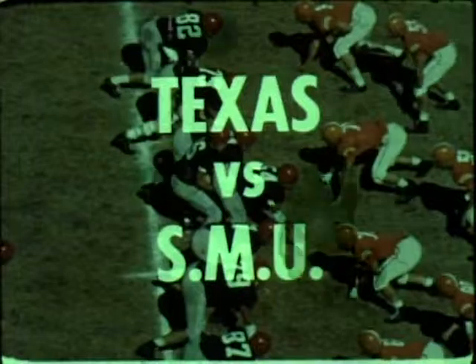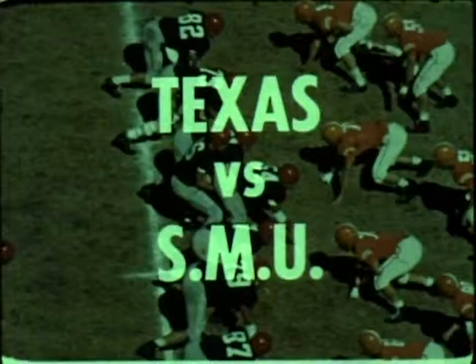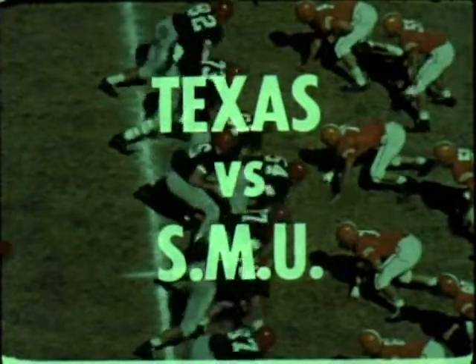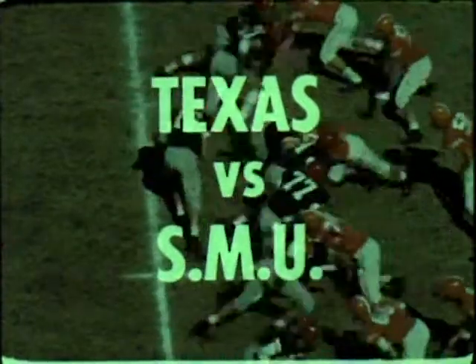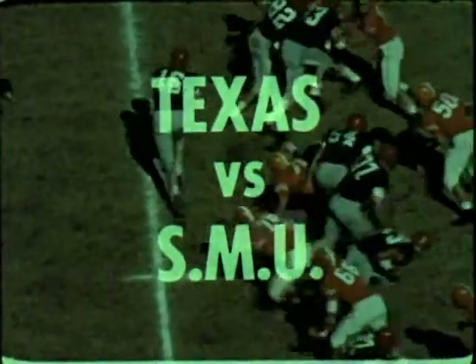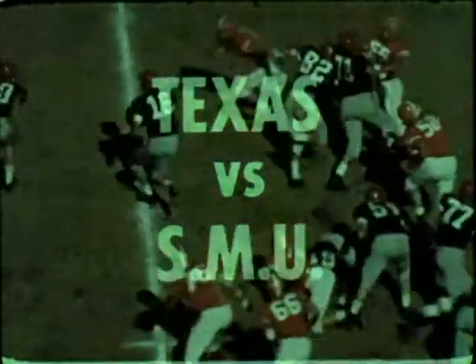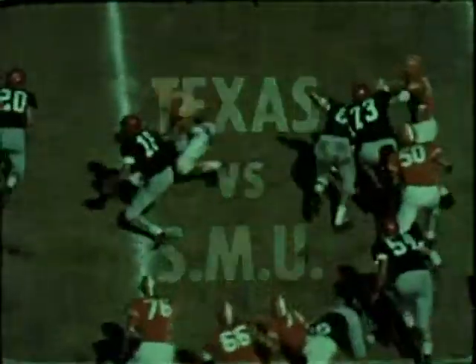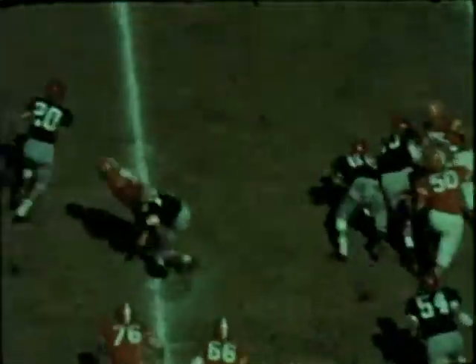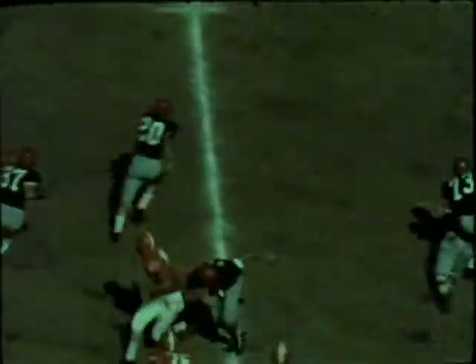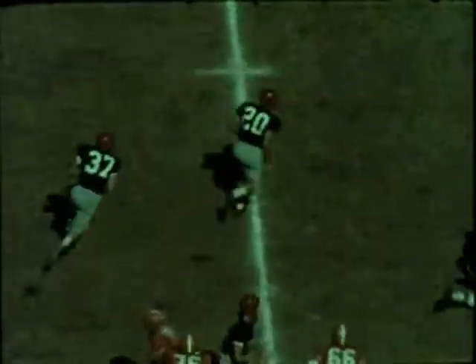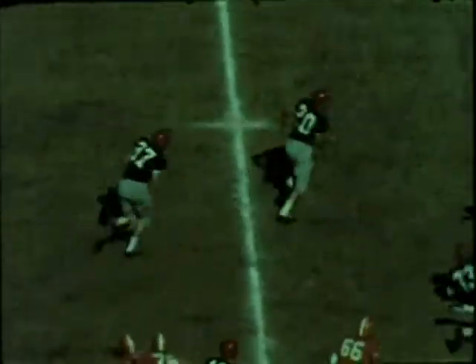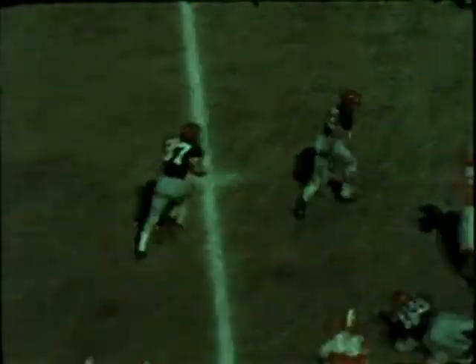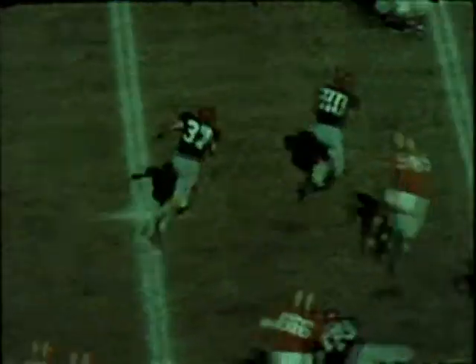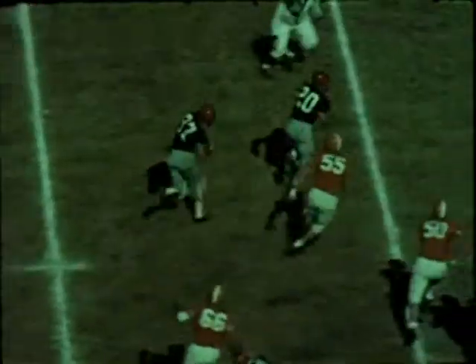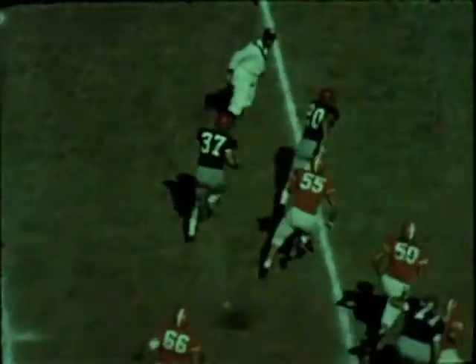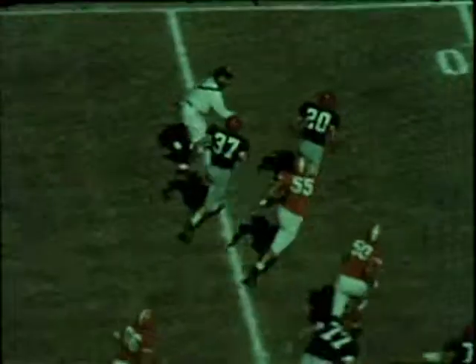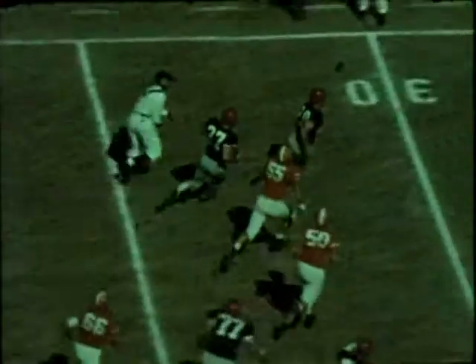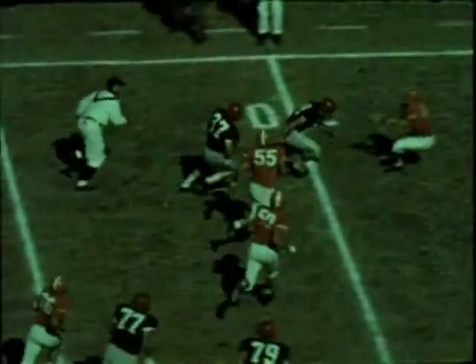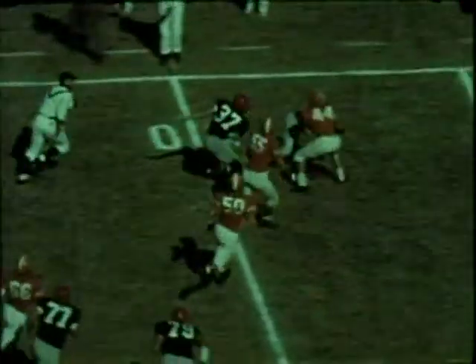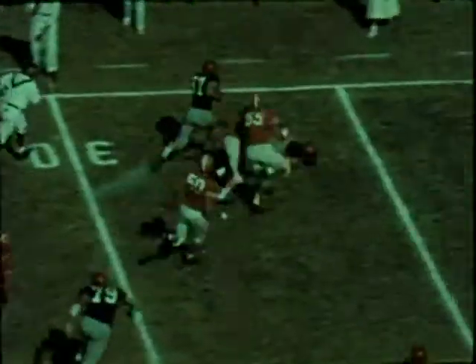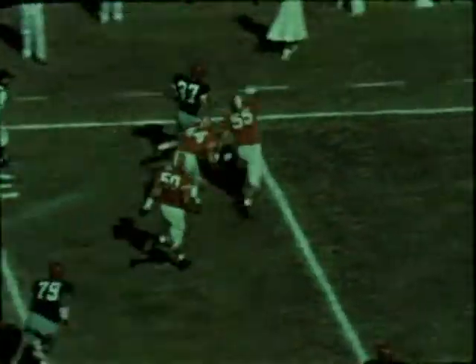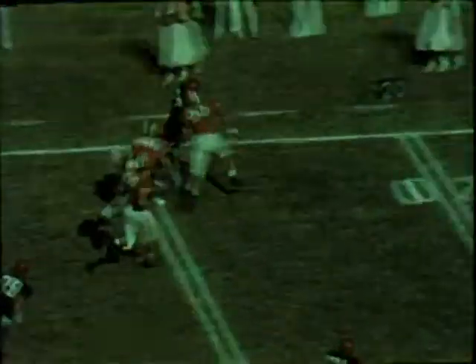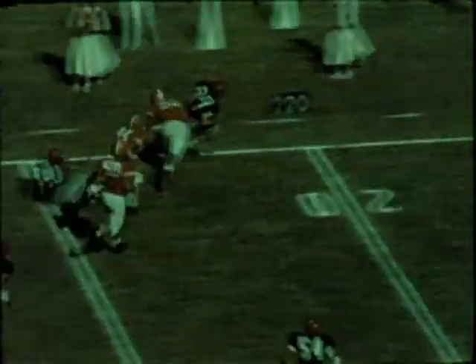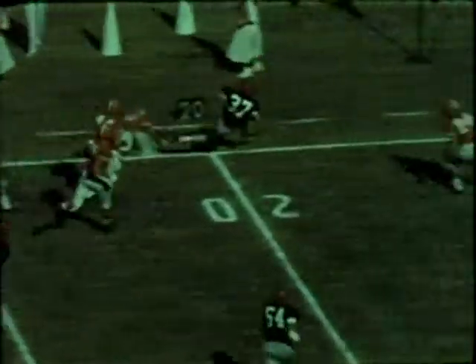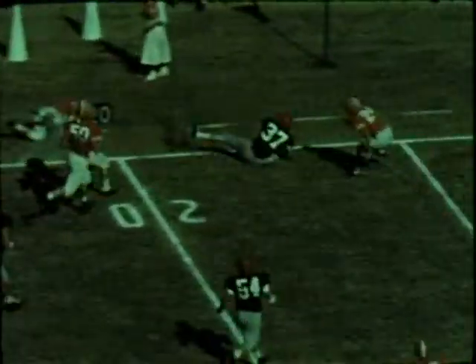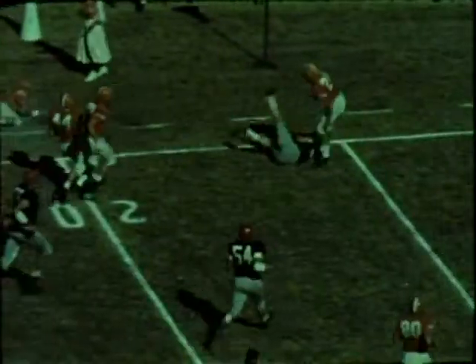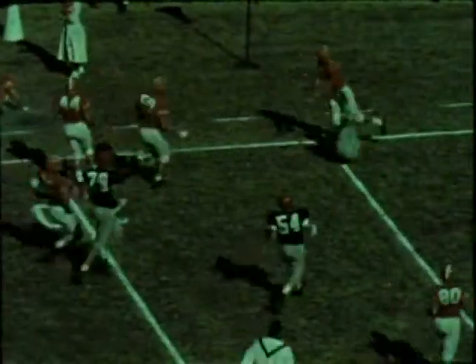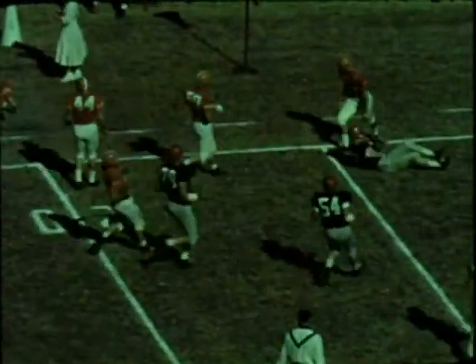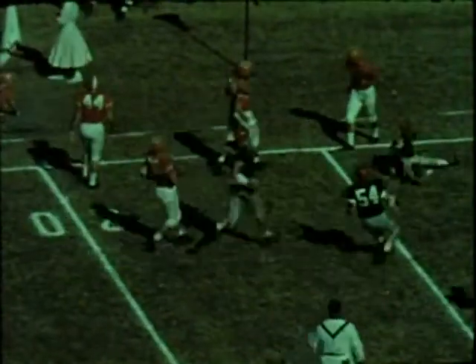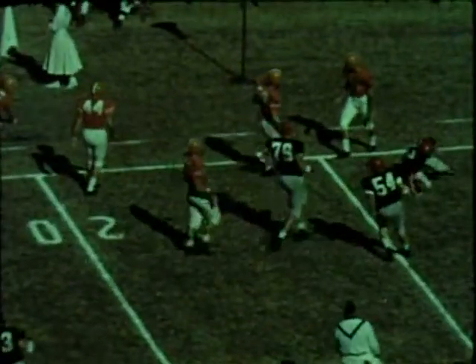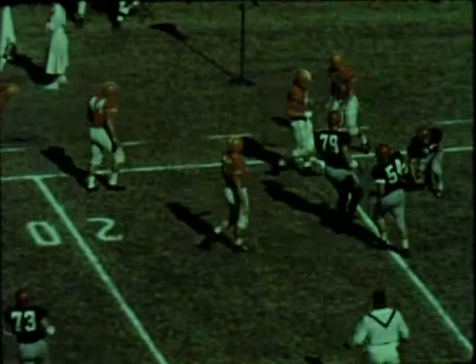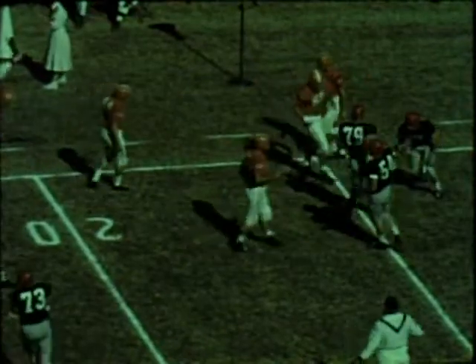The Texas Longhorns move against the SMU Mustangs. It's a perfect October football day. As we go to work, here's Don McElhenney of SMU going wide to the left, out of bounds at the Texas 21 for a 17-yard pickup.